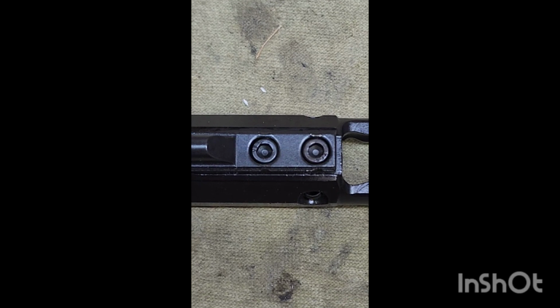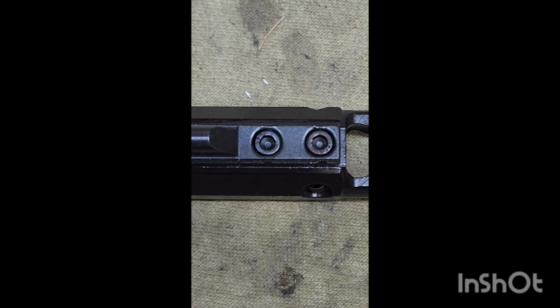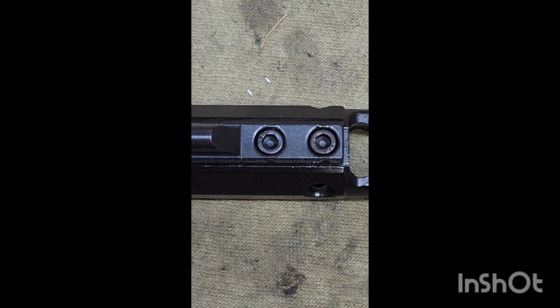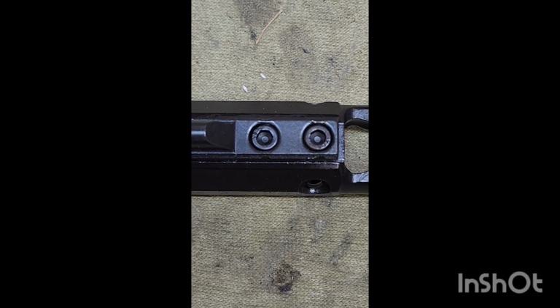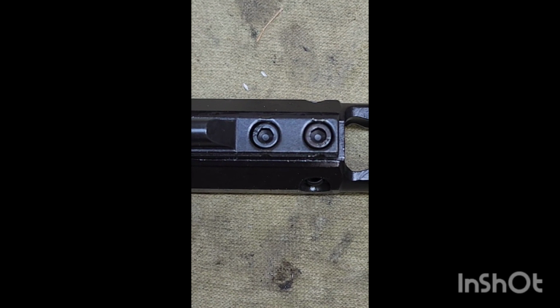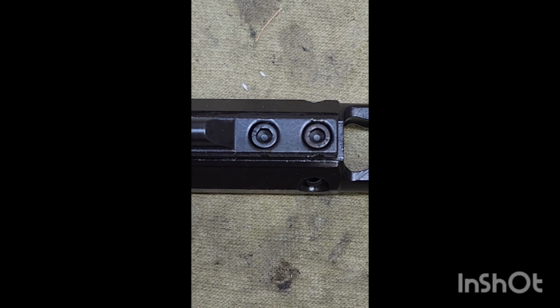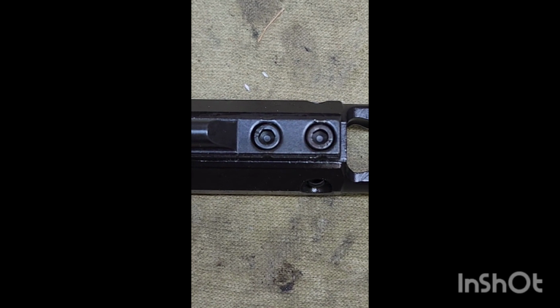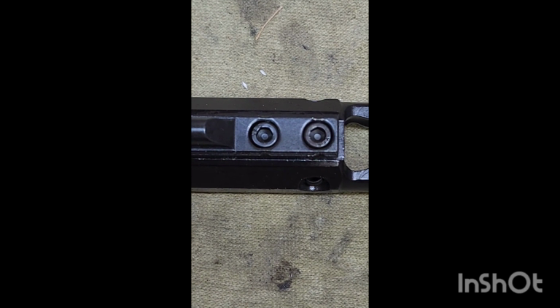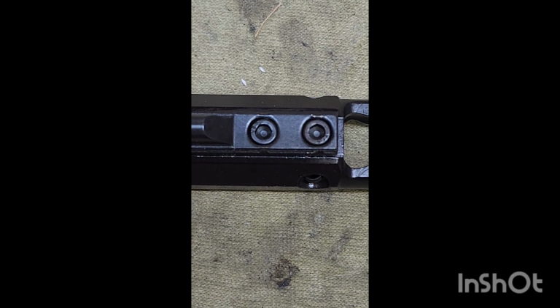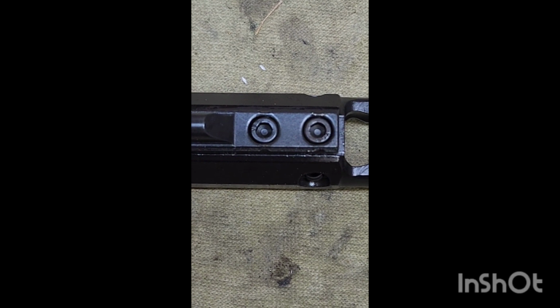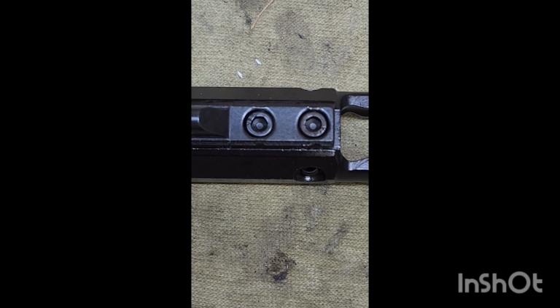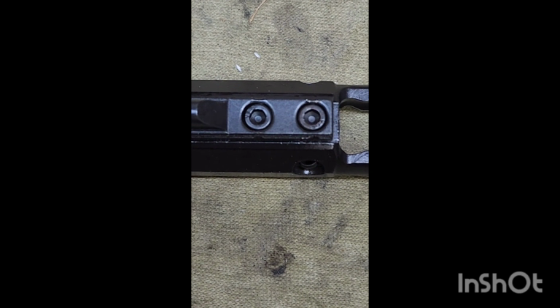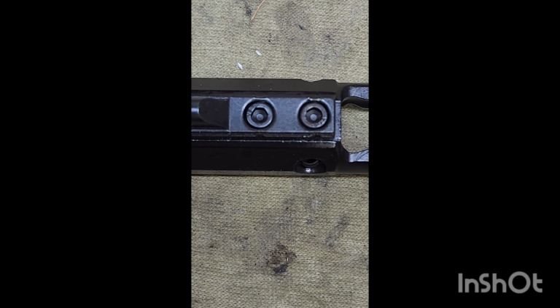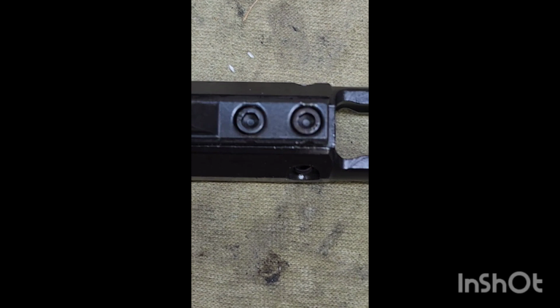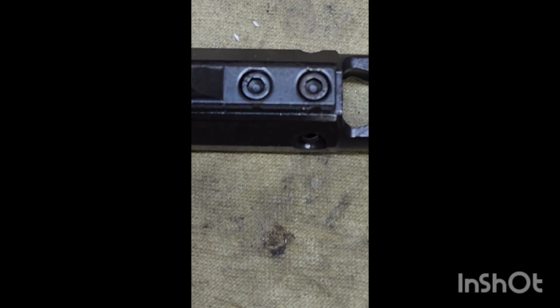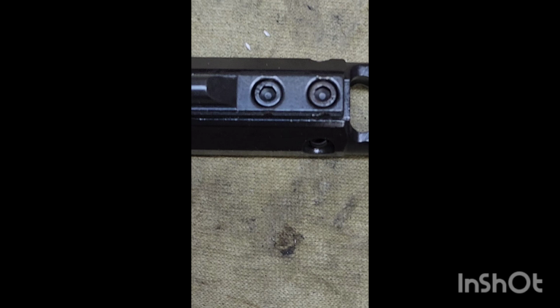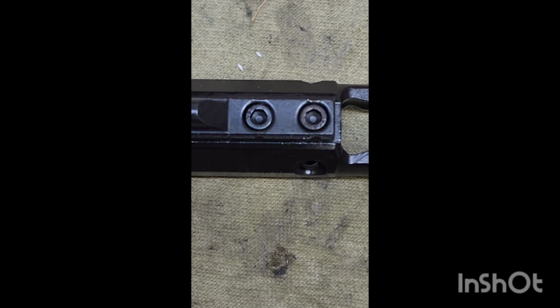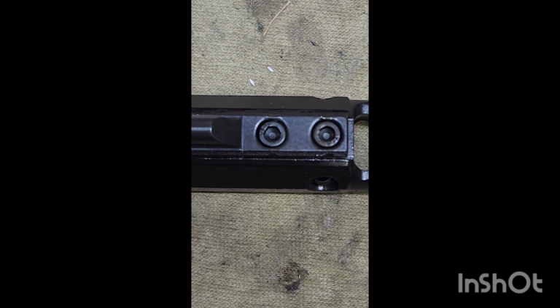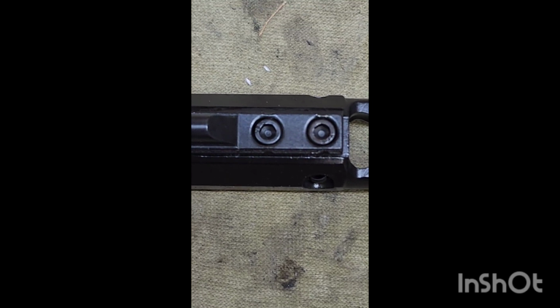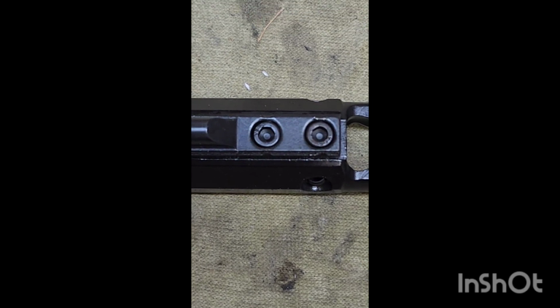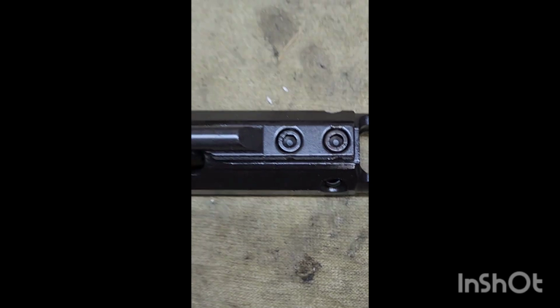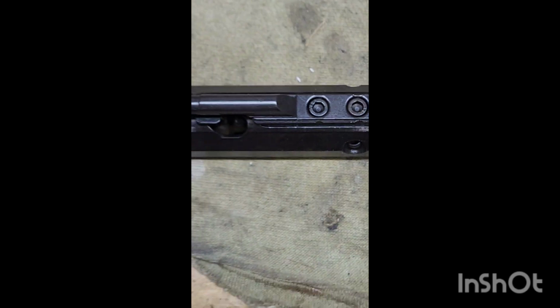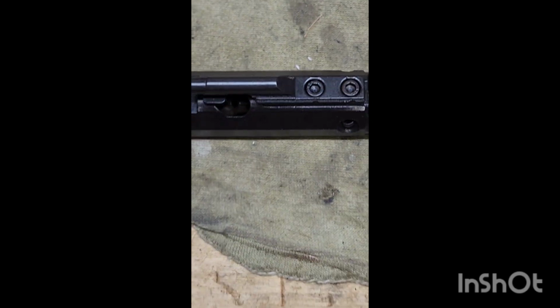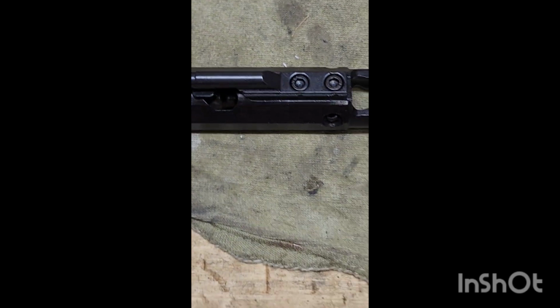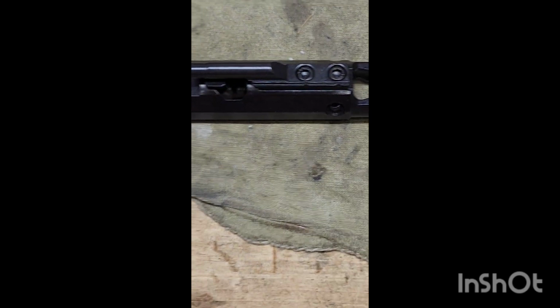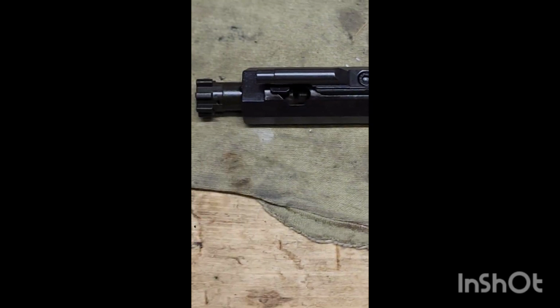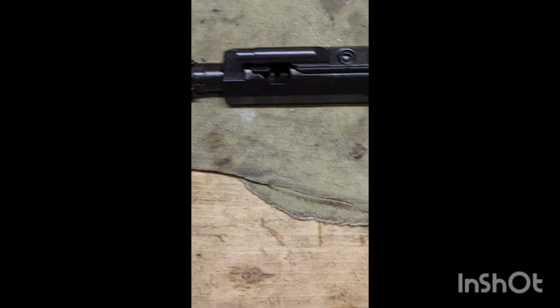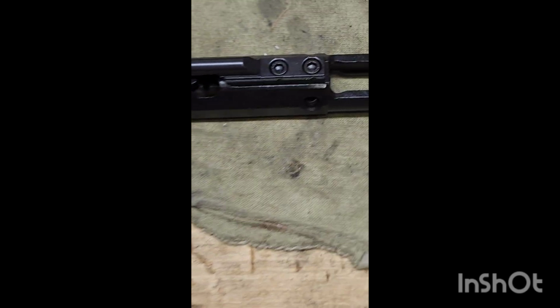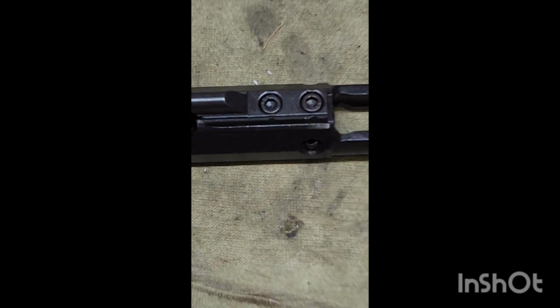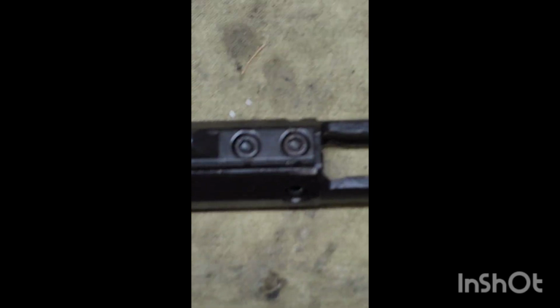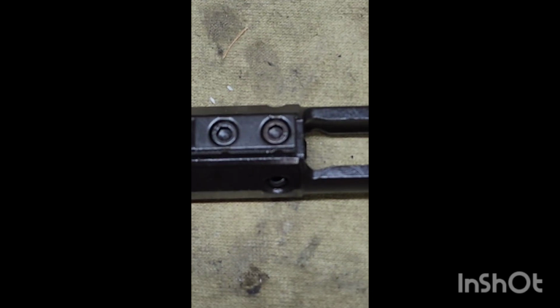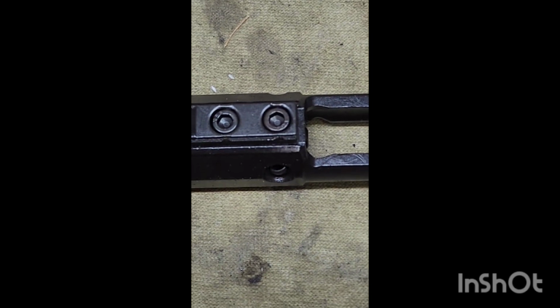Alright guys, back for another episode of Josh losing his shit. Look at the staking on this gas key on this bolt carrier group. It's non-existent.